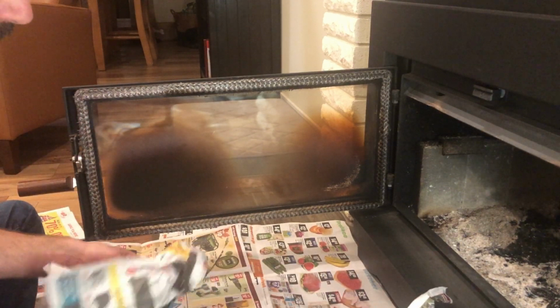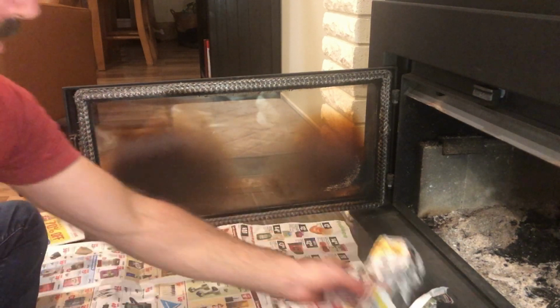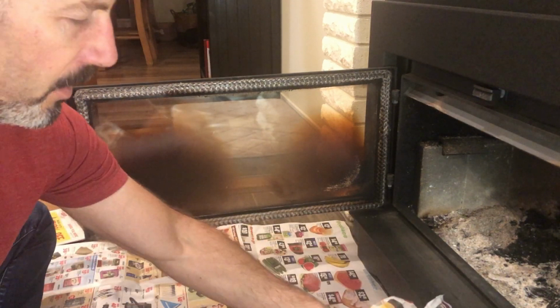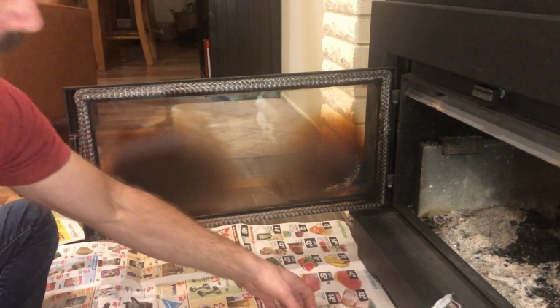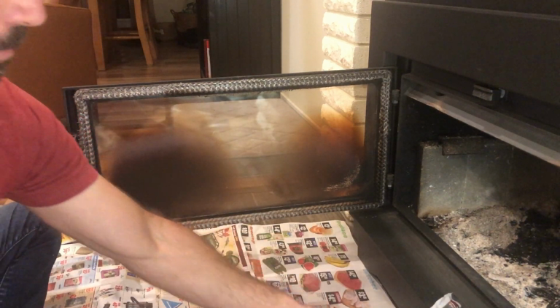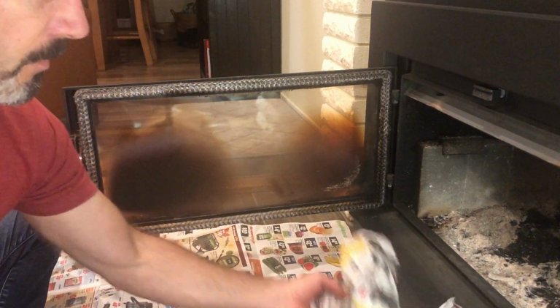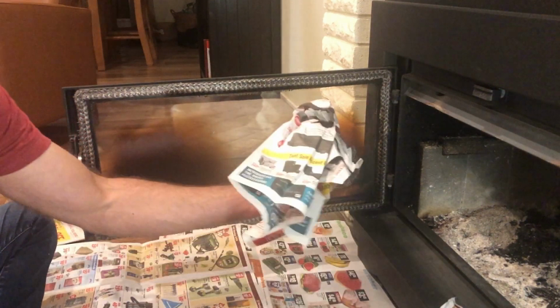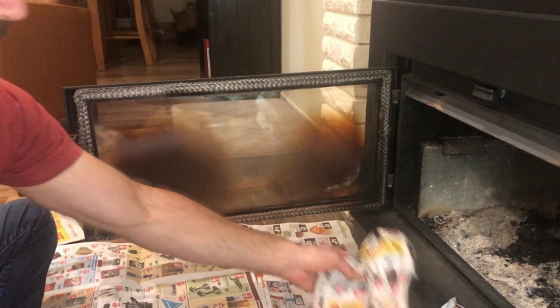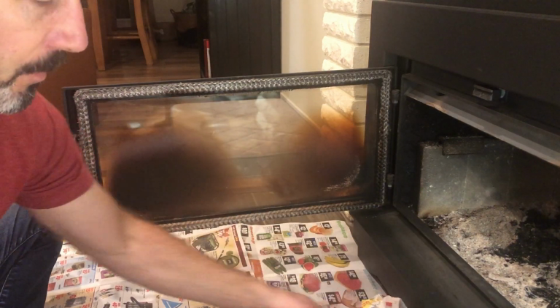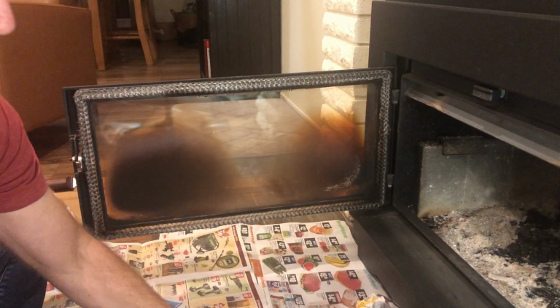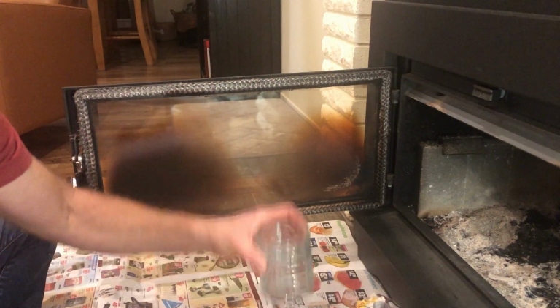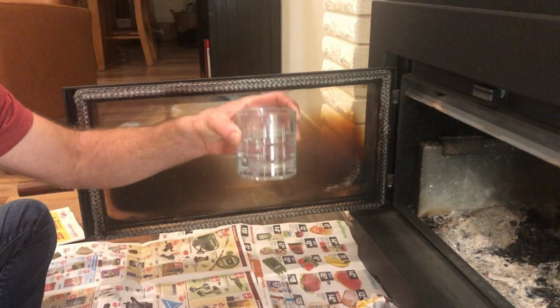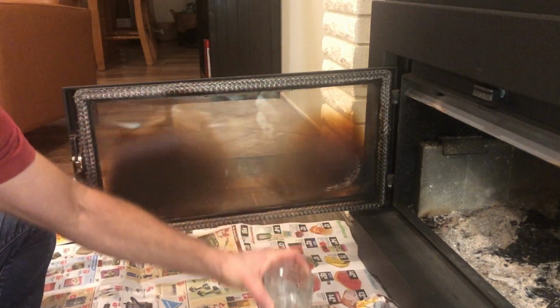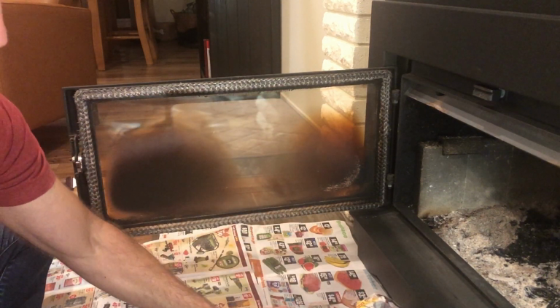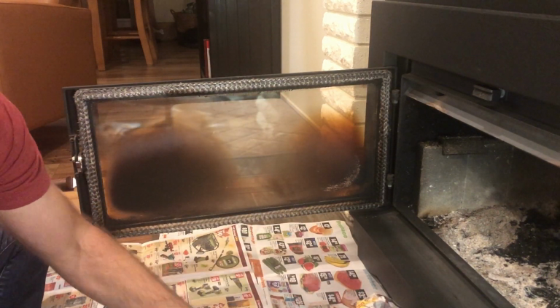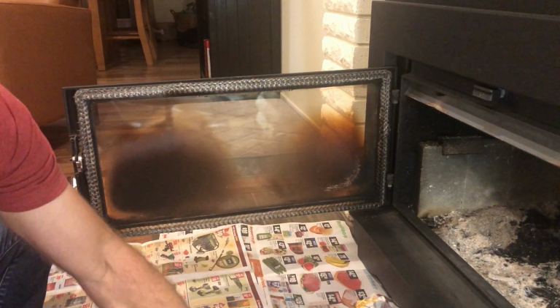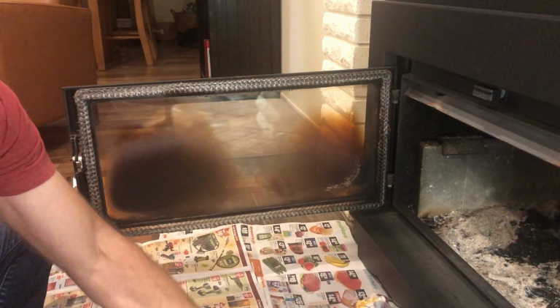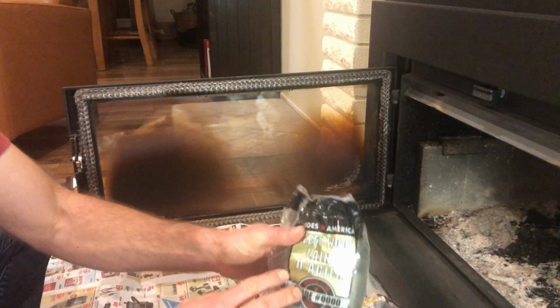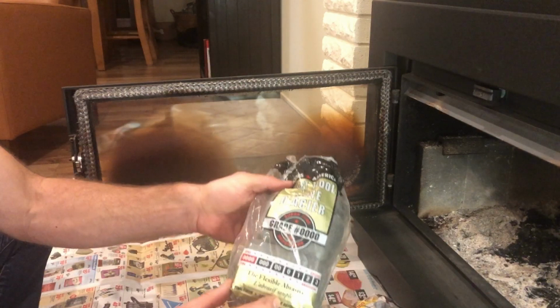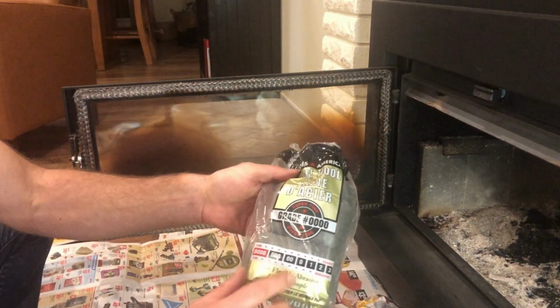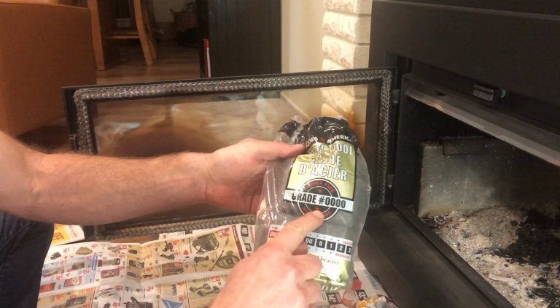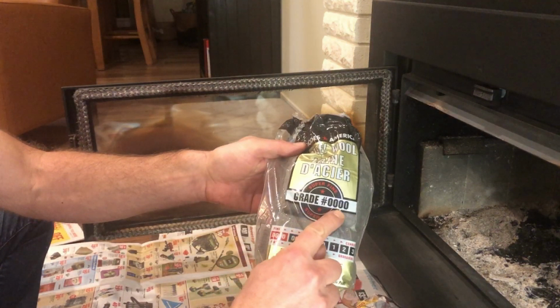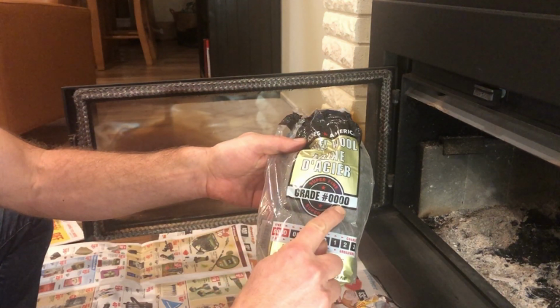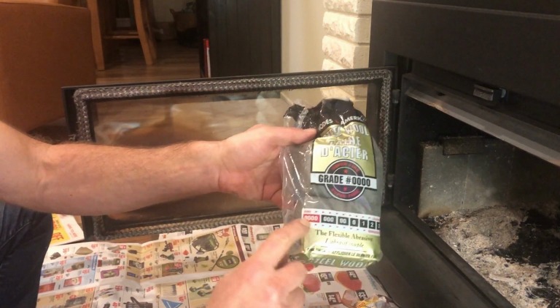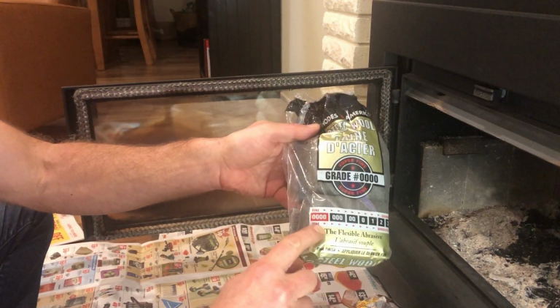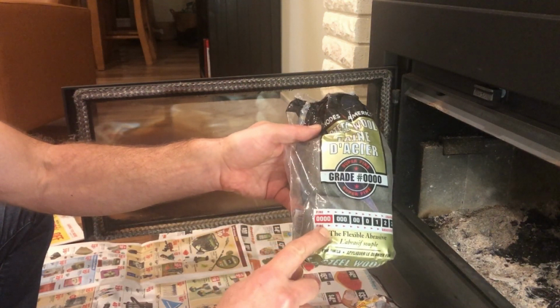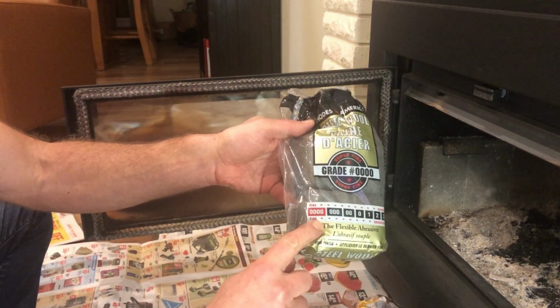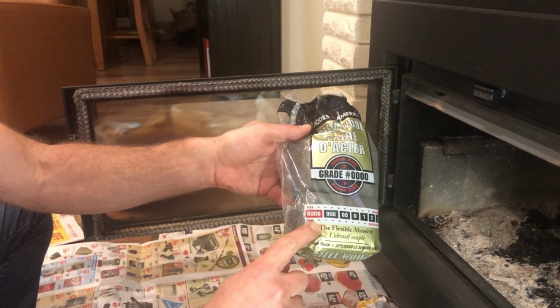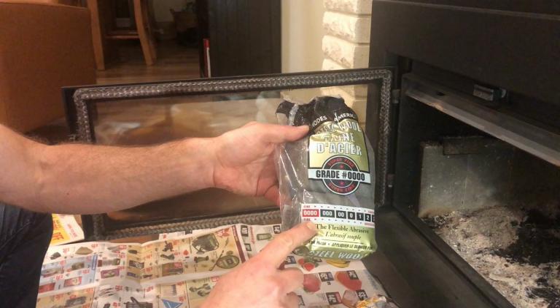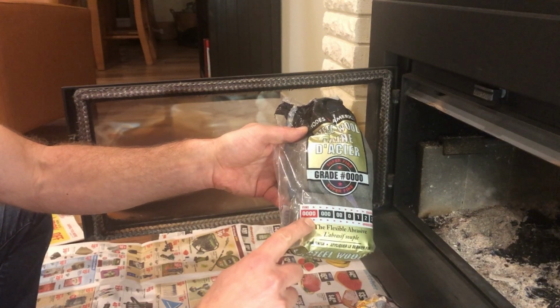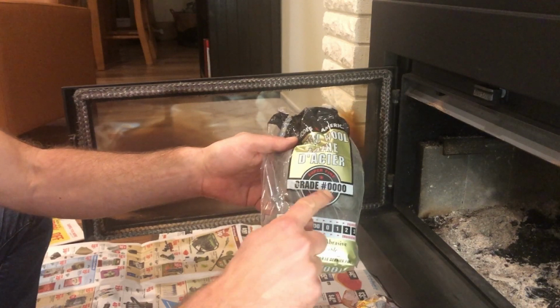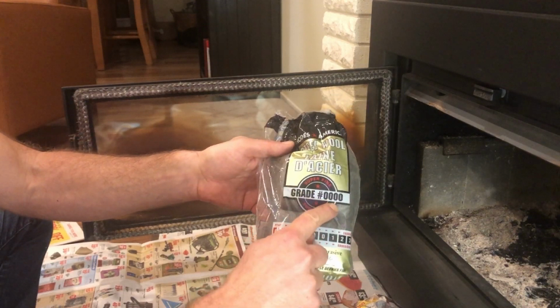This is how I do the cleaning: a couple of balled-up newspapers, some water, and some steel wool — grade zero zero zero. This is the finest steel wool that you can buy.